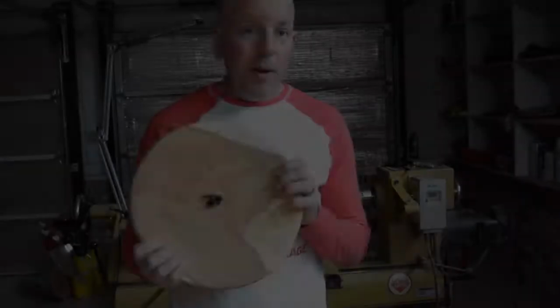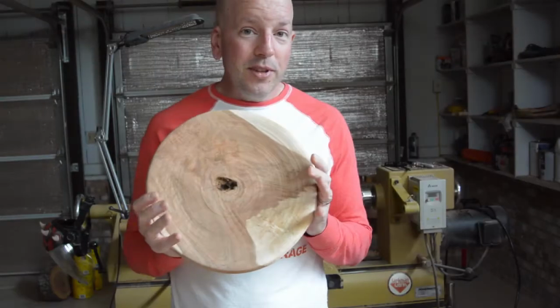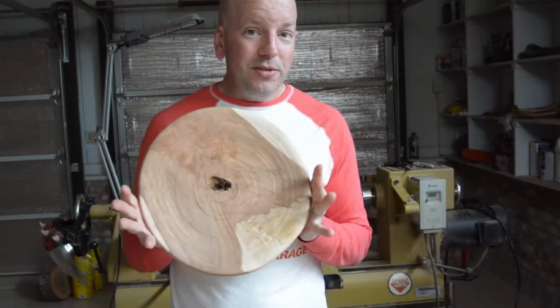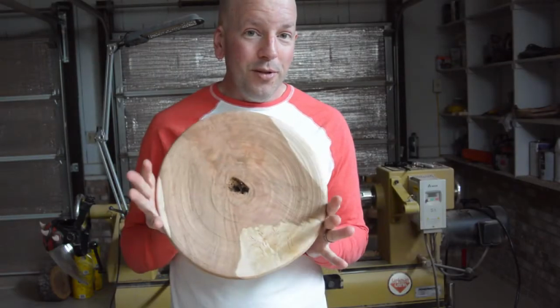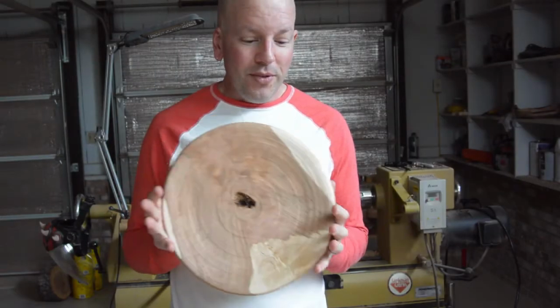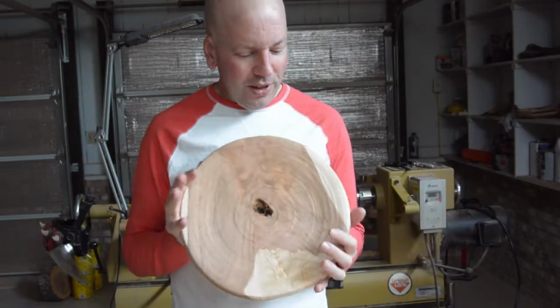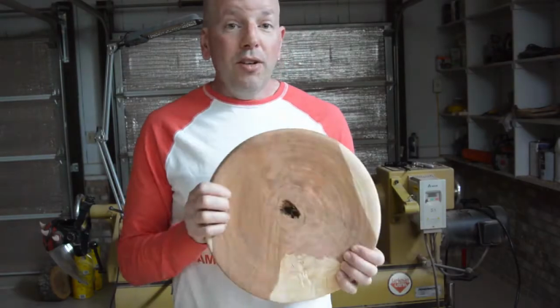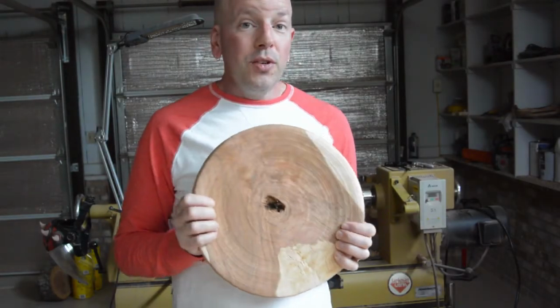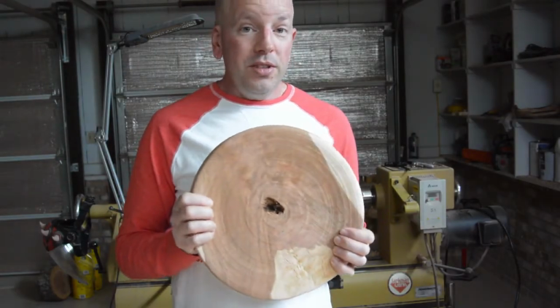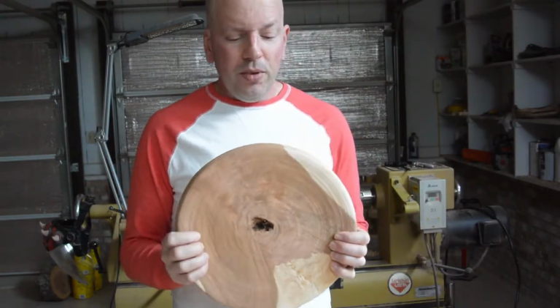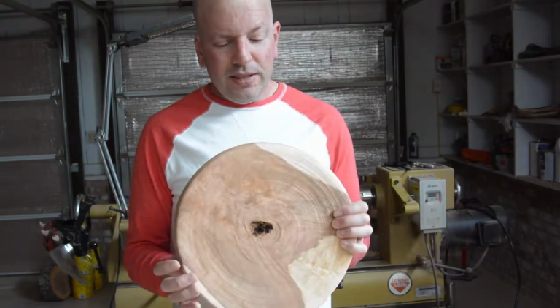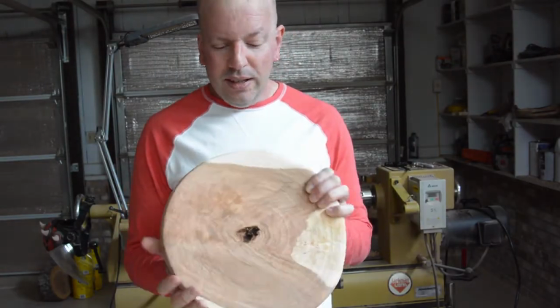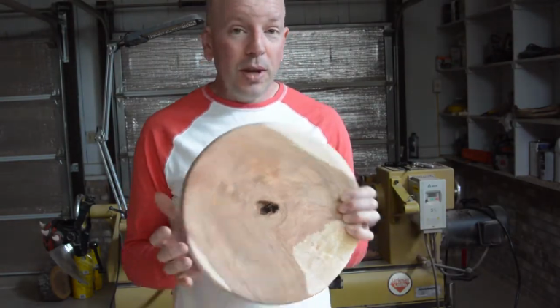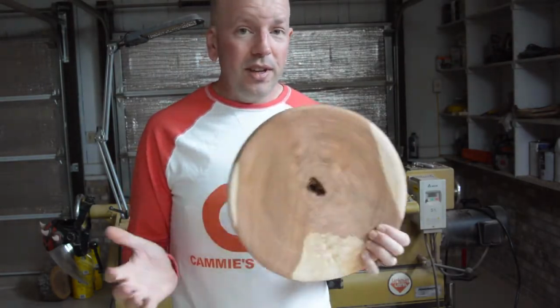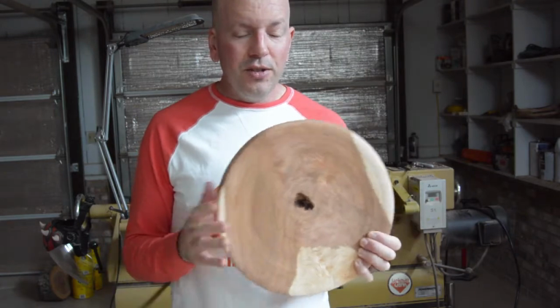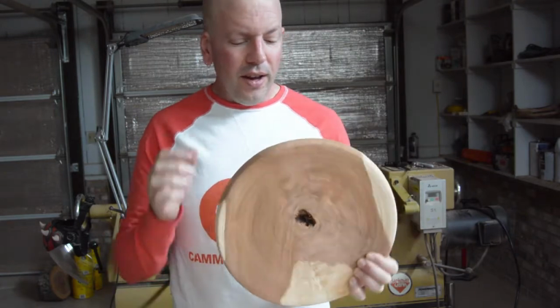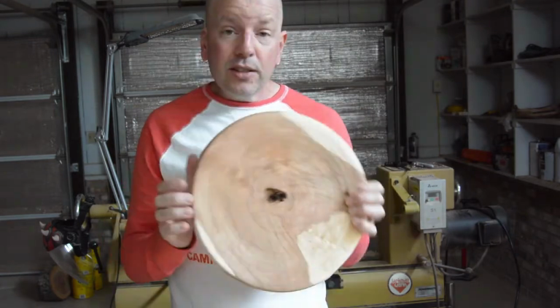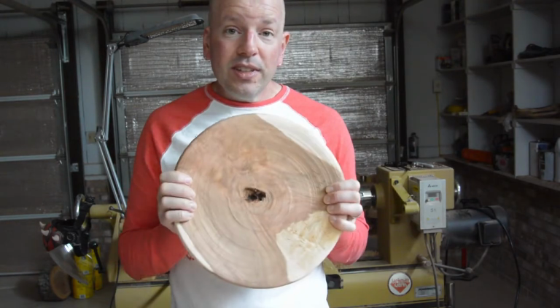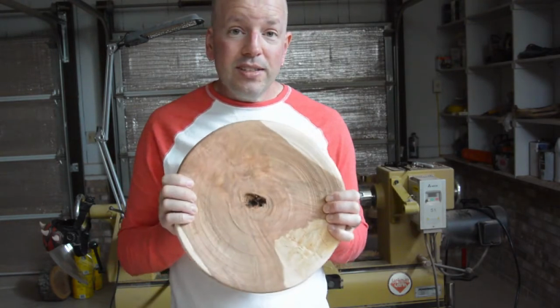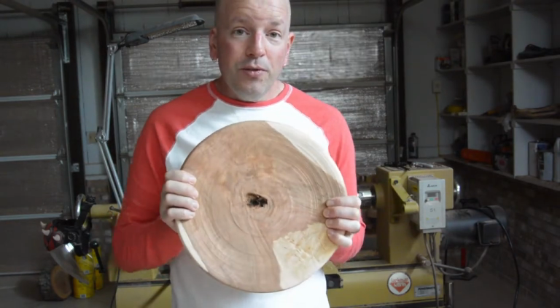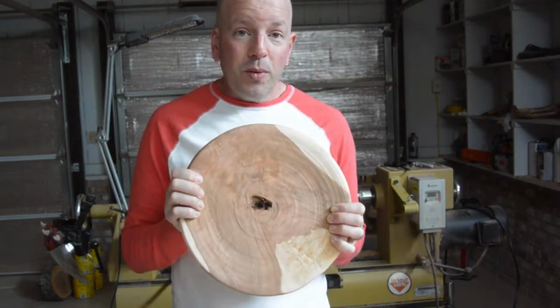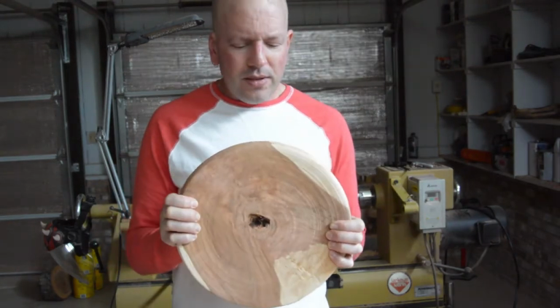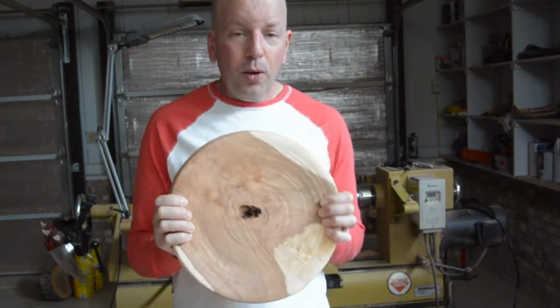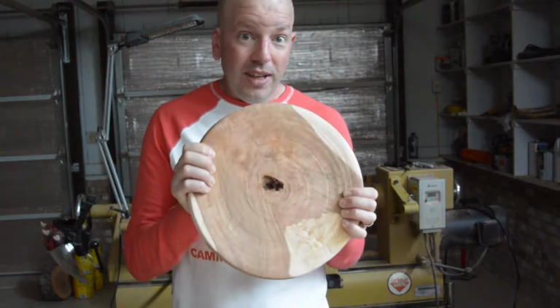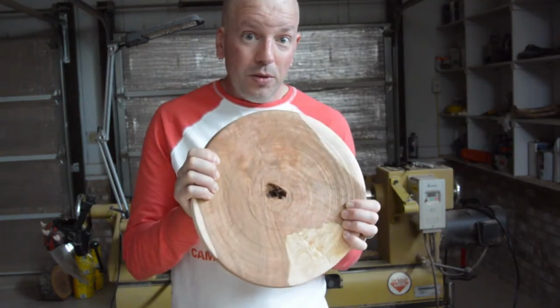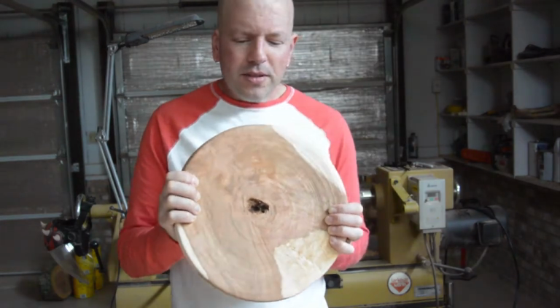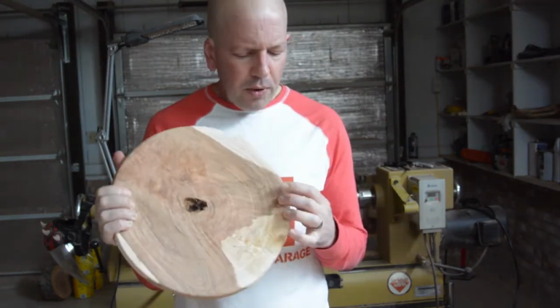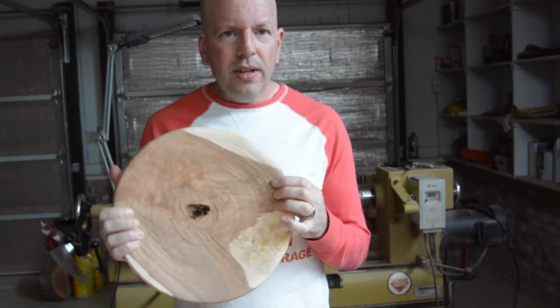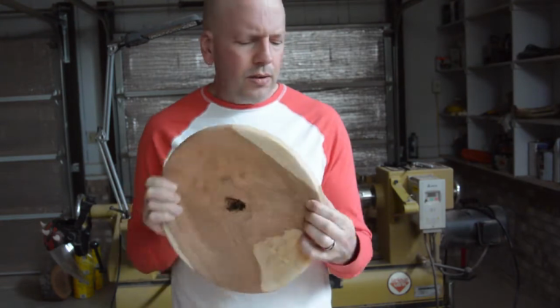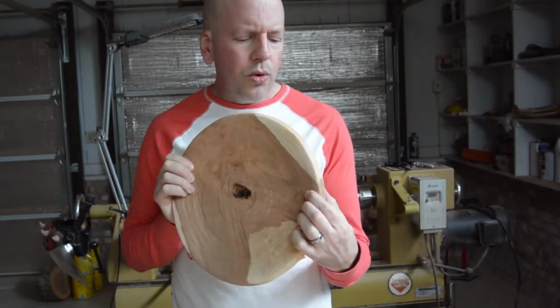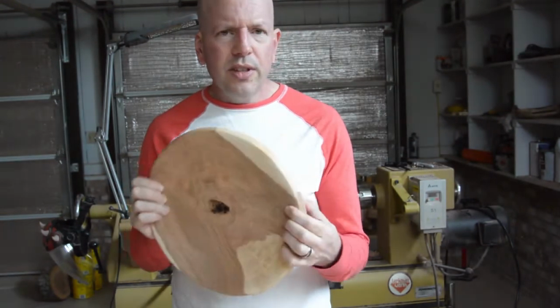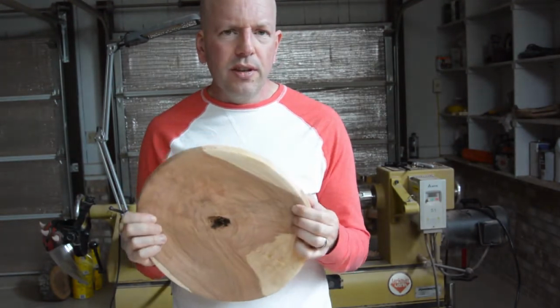You may remember this piece of cherry from a previous video. I rough turned a whole bunch of cherry blanks and took some inside to dry. This has been sitting inside for almost exactly three months. It is about three quarters of an inch thick.